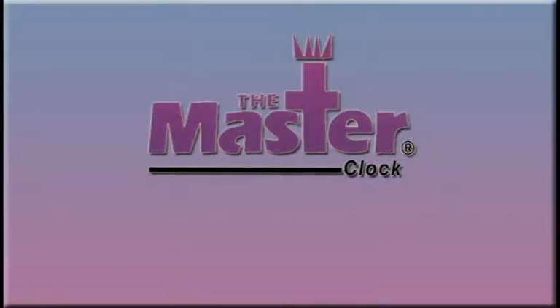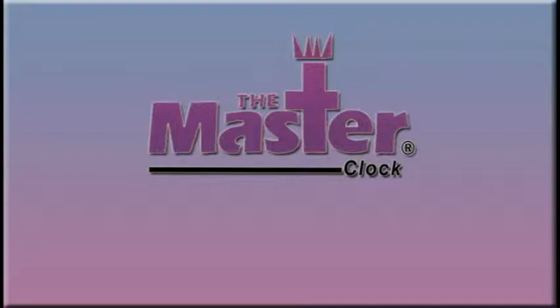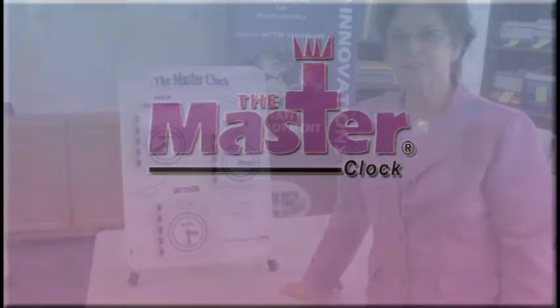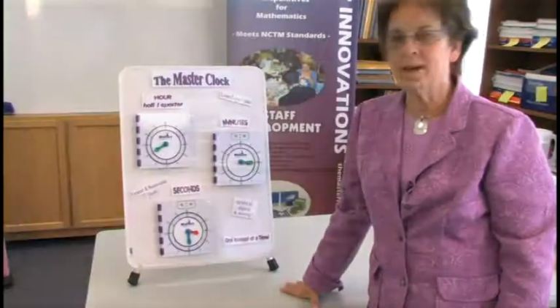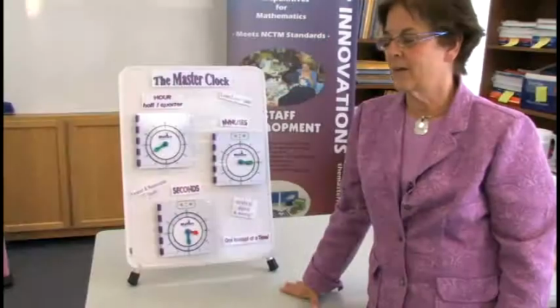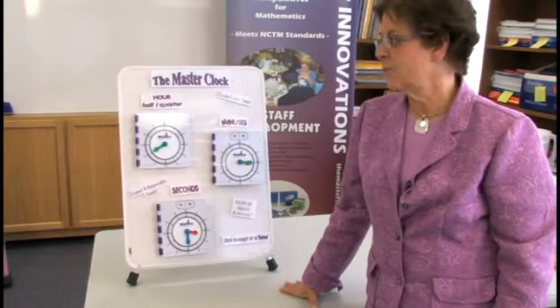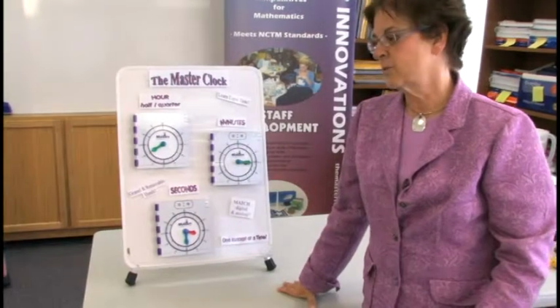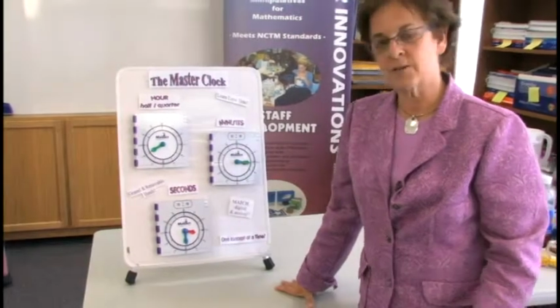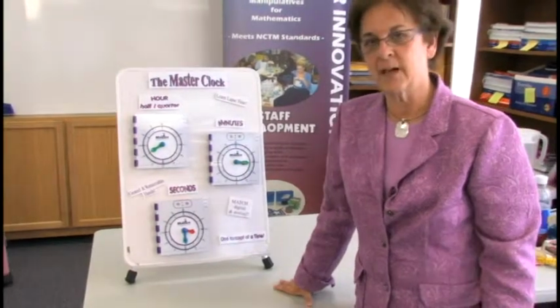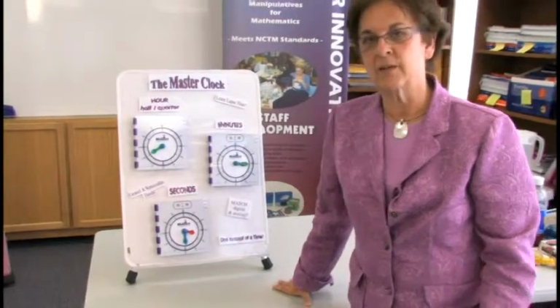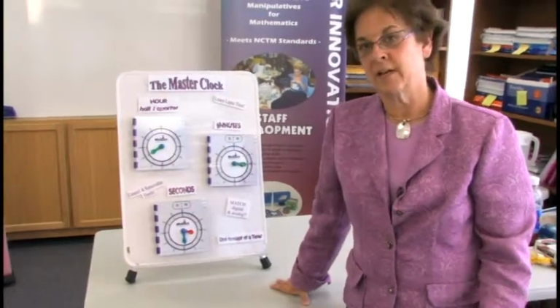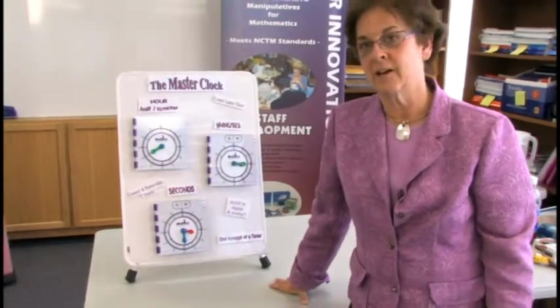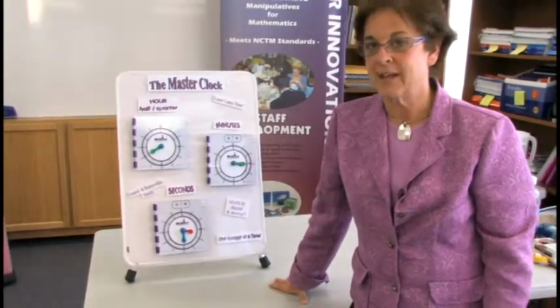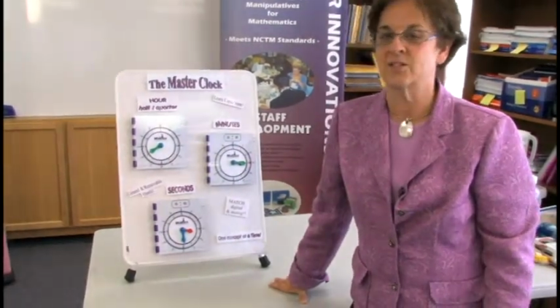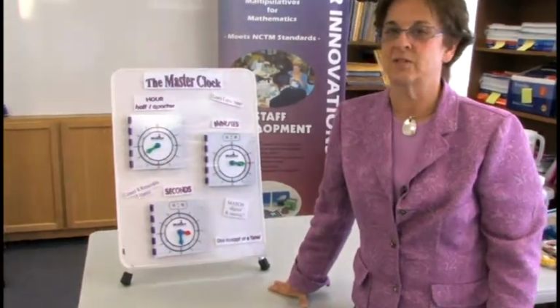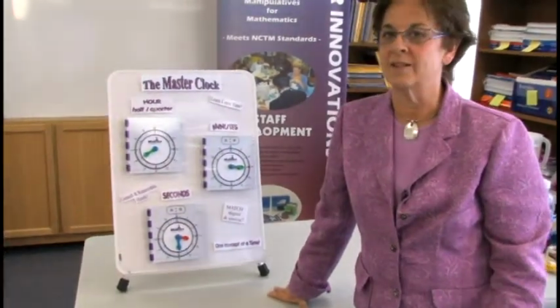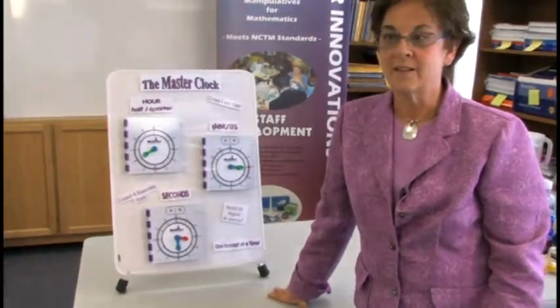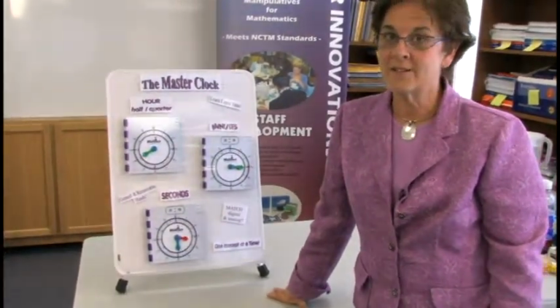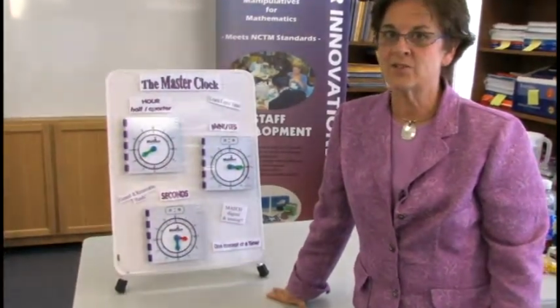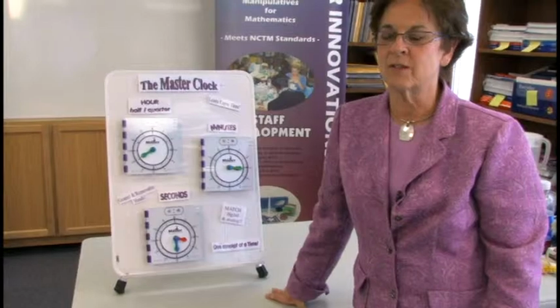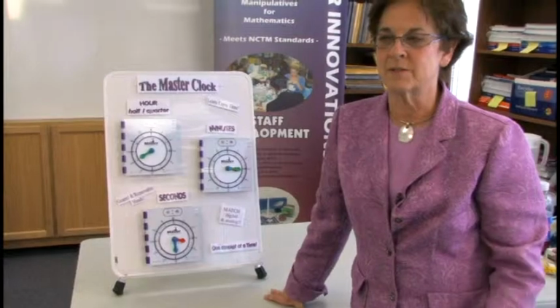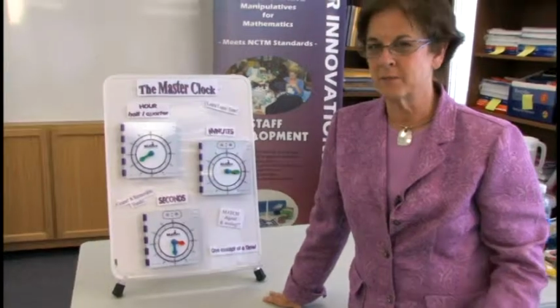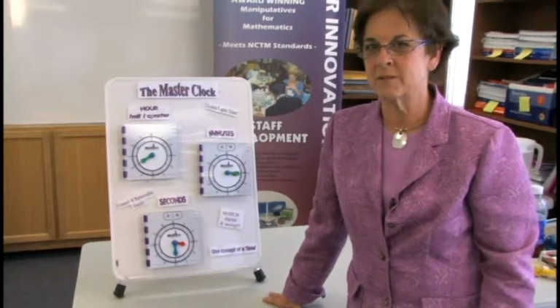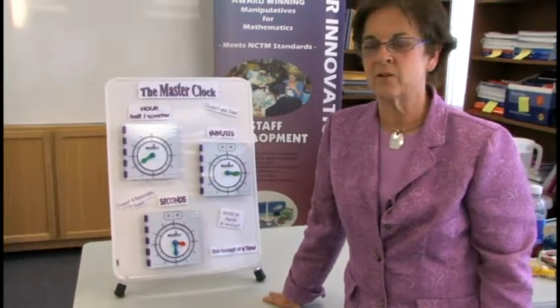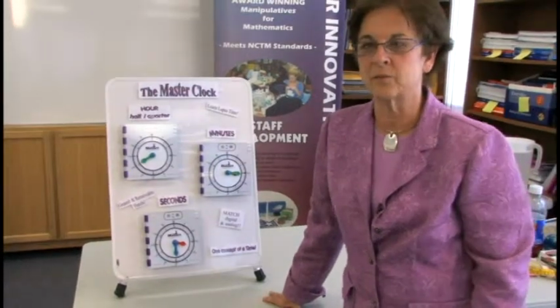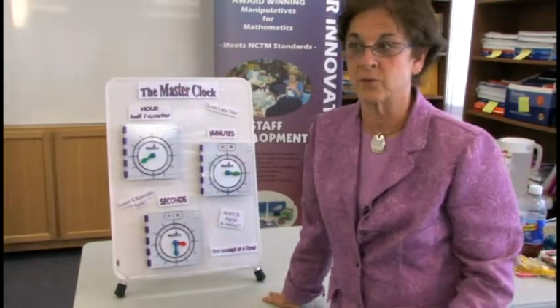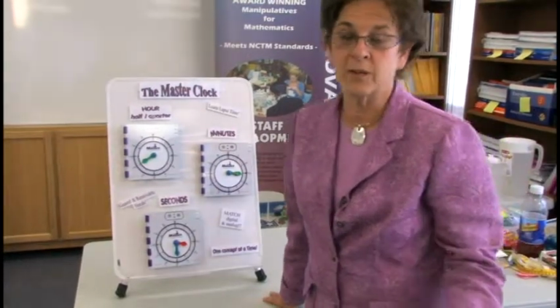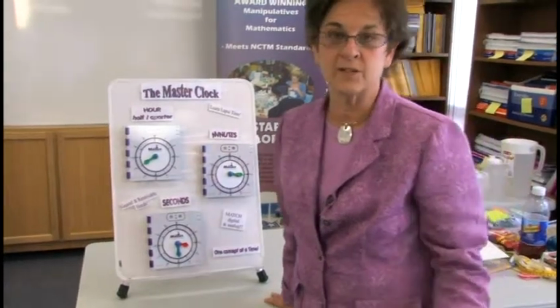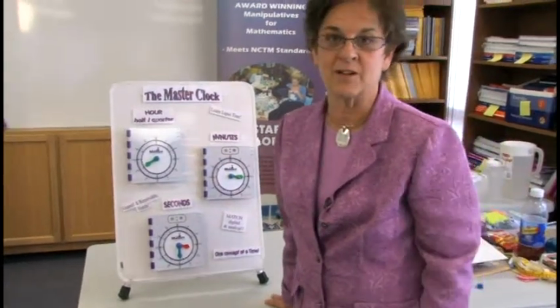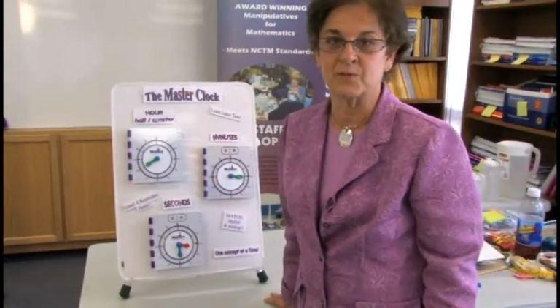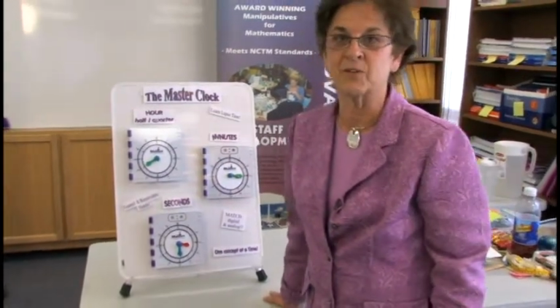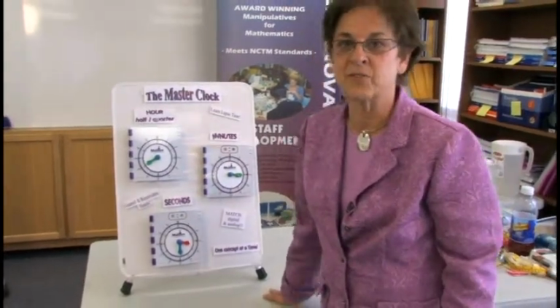The master clock helps students understand how to read analog and digital clocks. There are lots of digital clocks, but it's a little bit difficult because there aren't any analog clocks around, or very few.